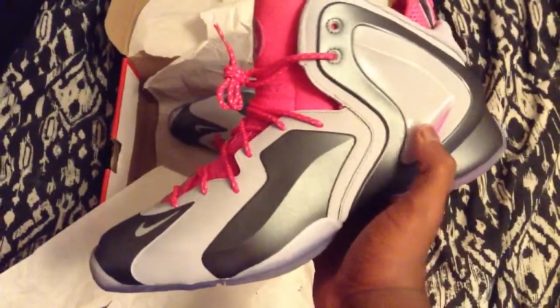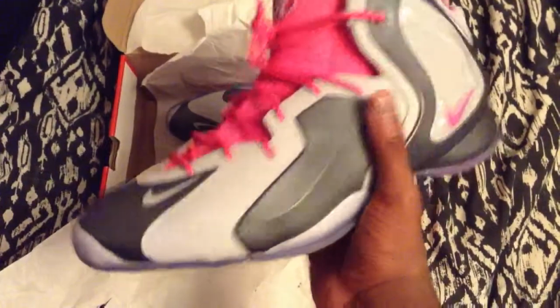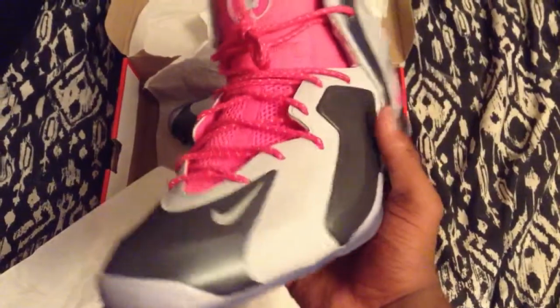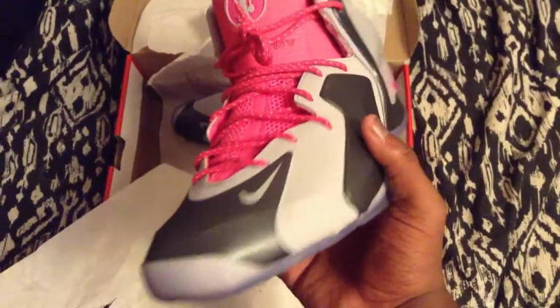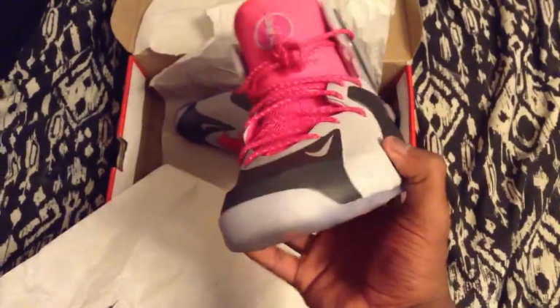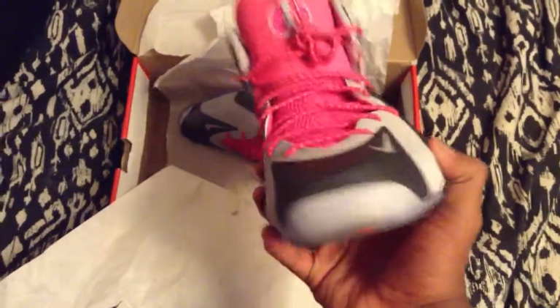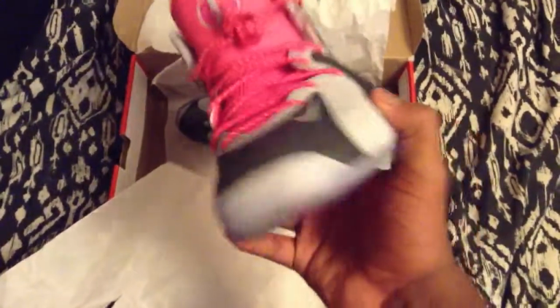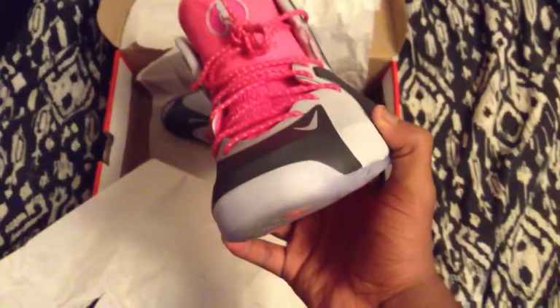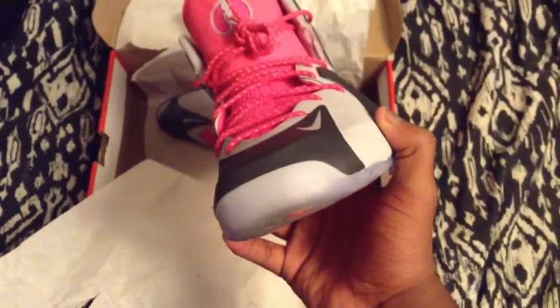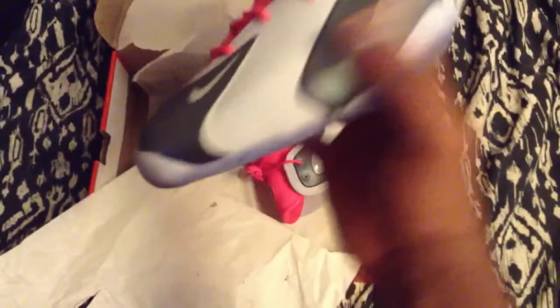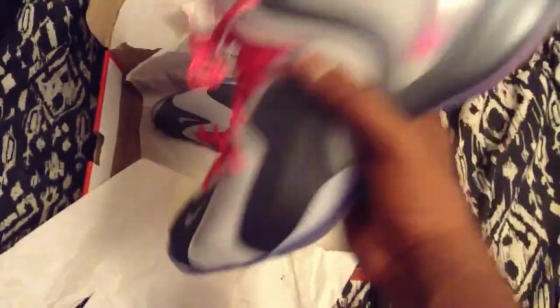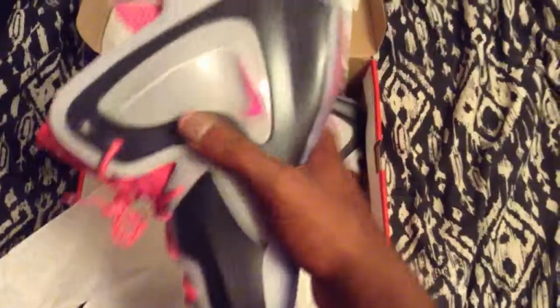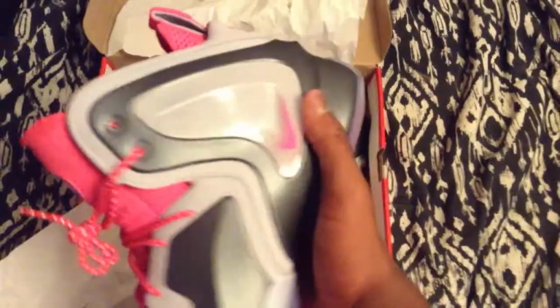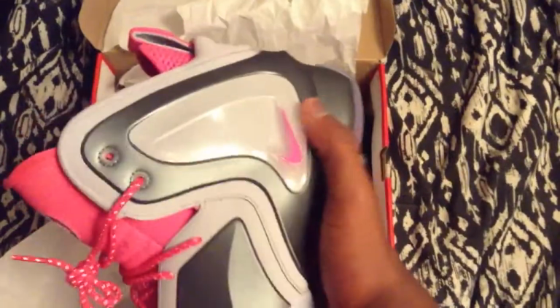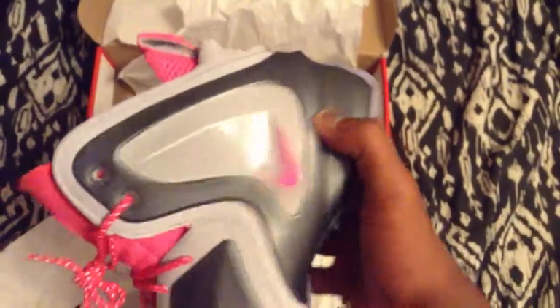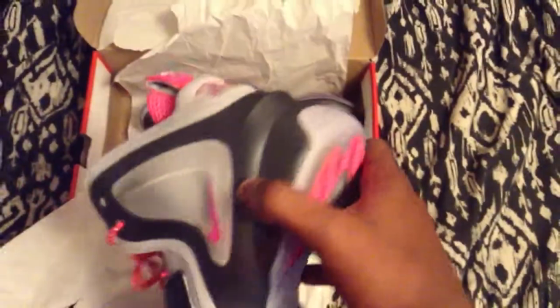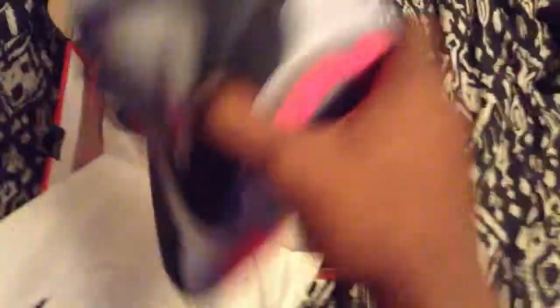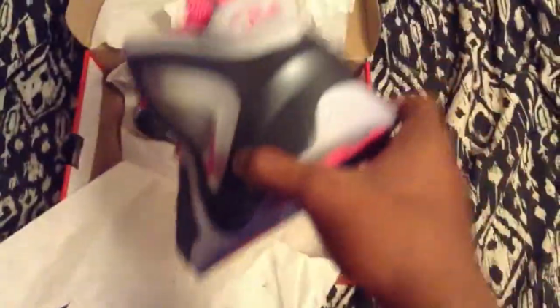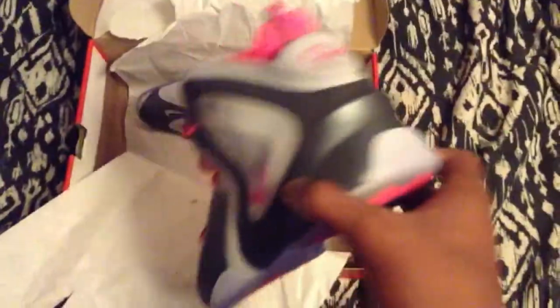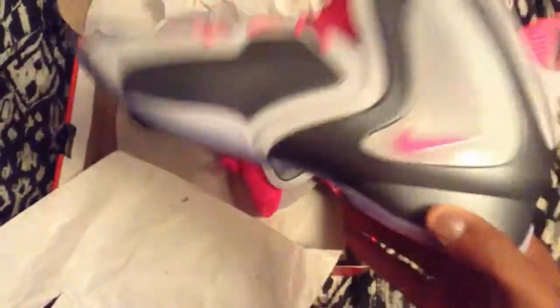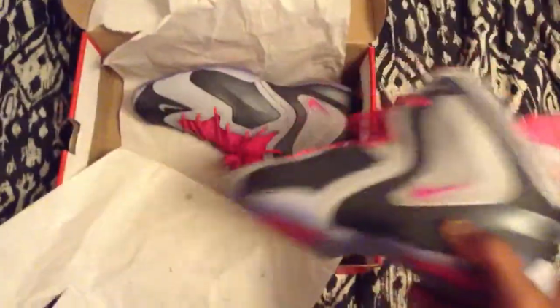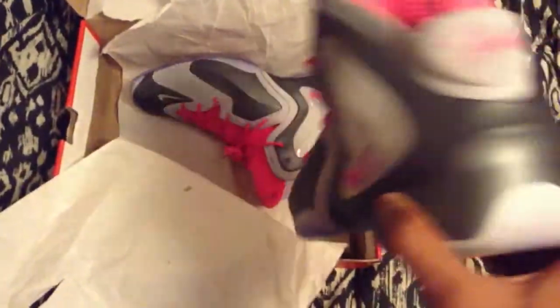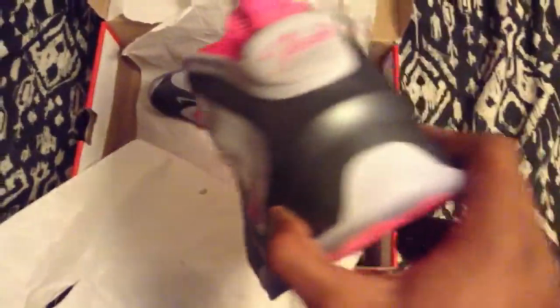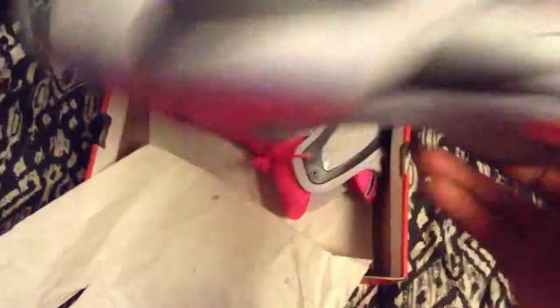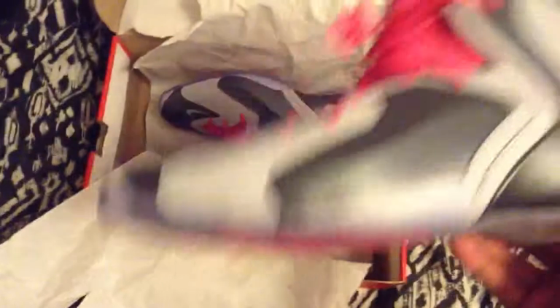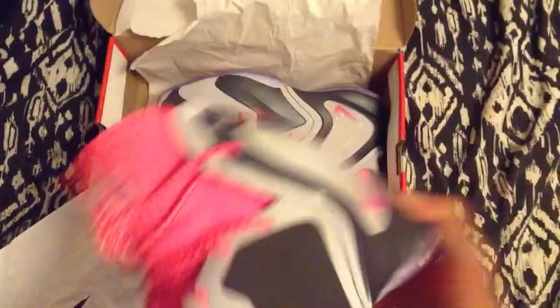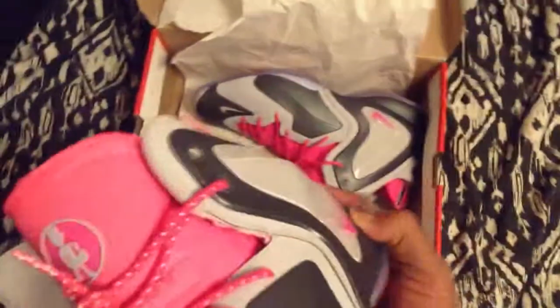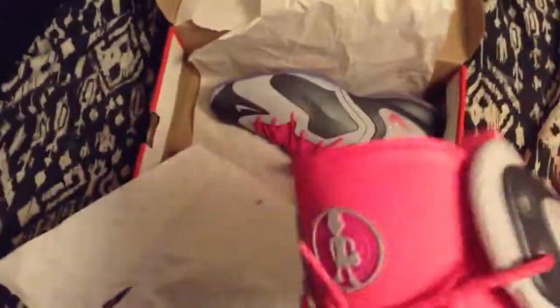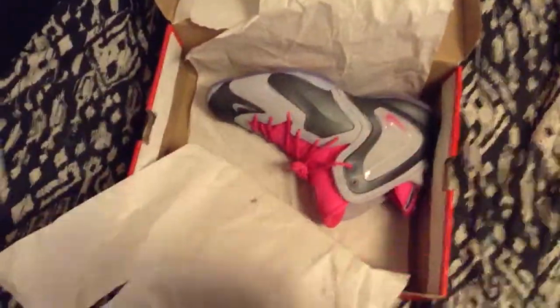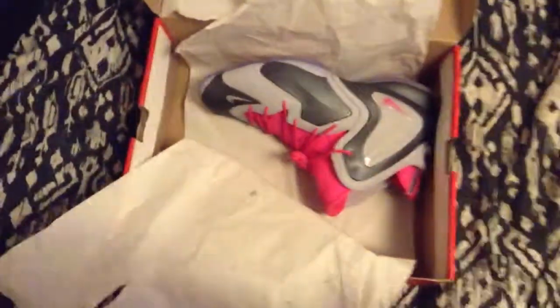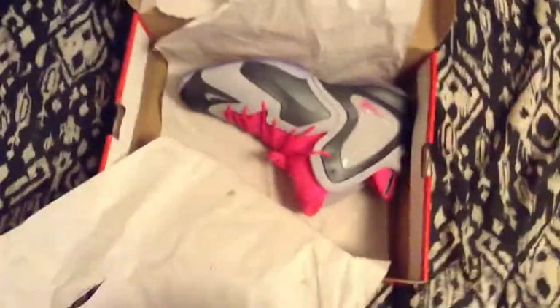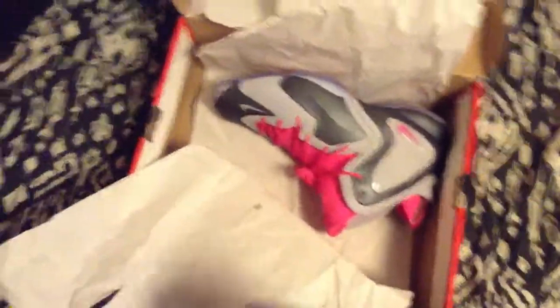I guess whenever you start wearing the shoe at first, it hurts a lot because it's trying to form to your foot. But let's go ahead and get into the shoe after all that.